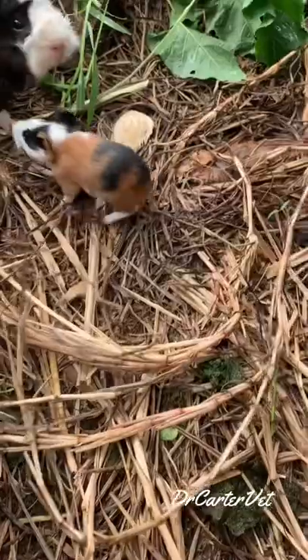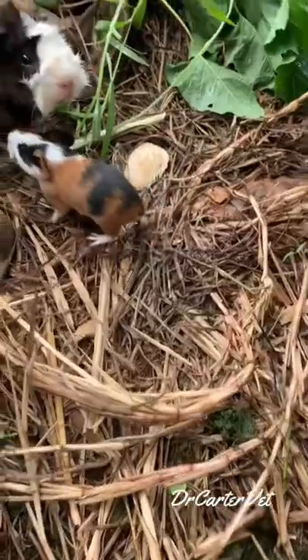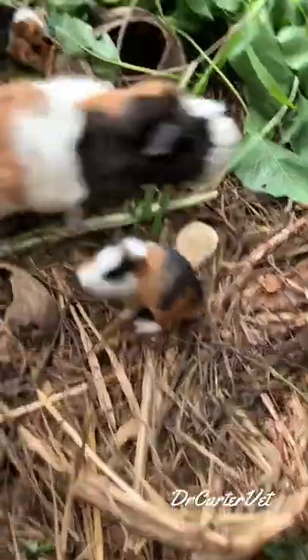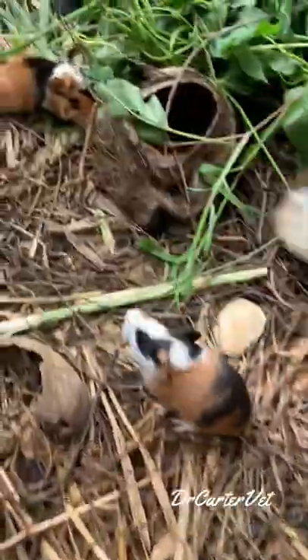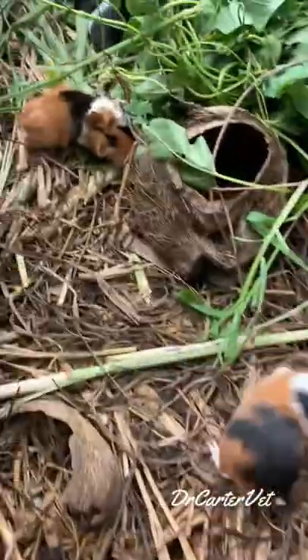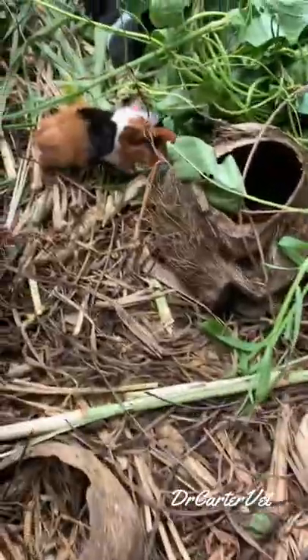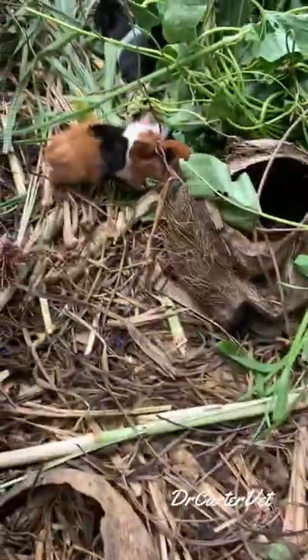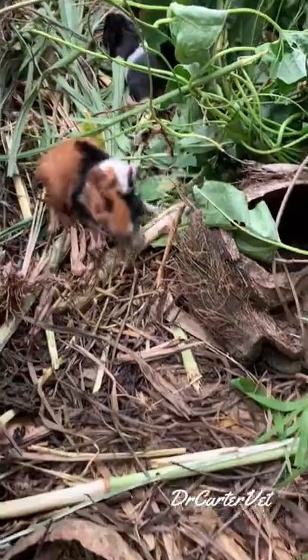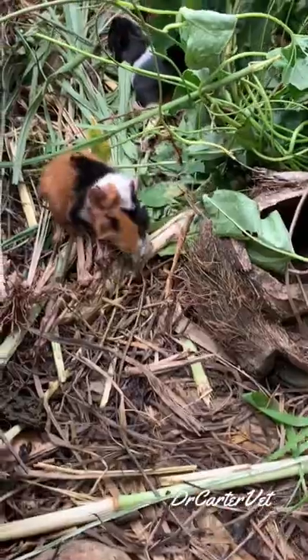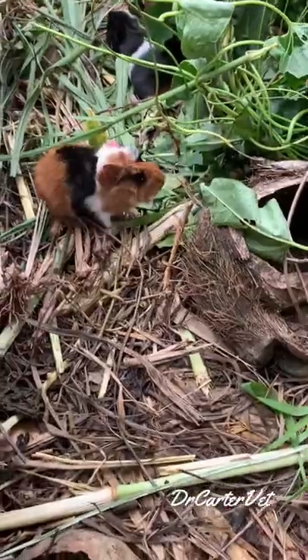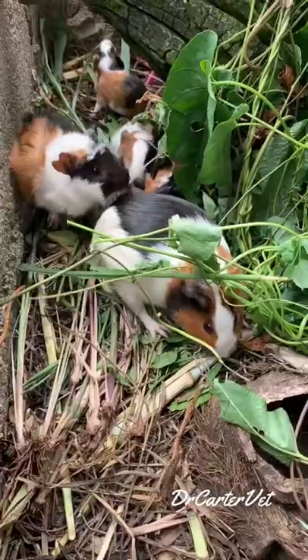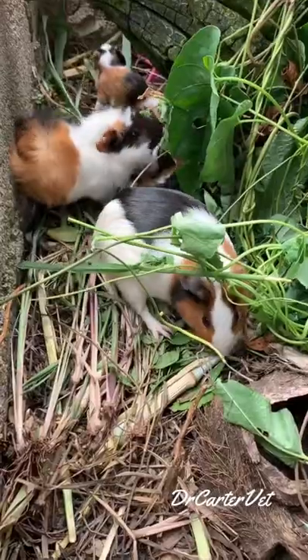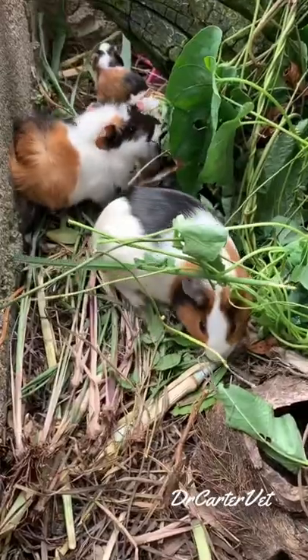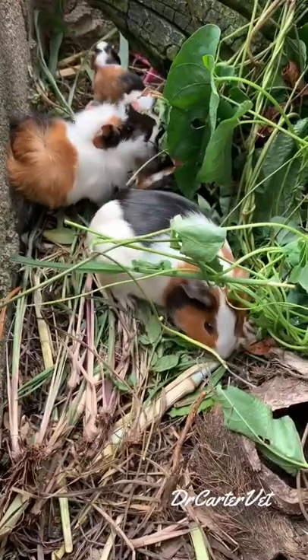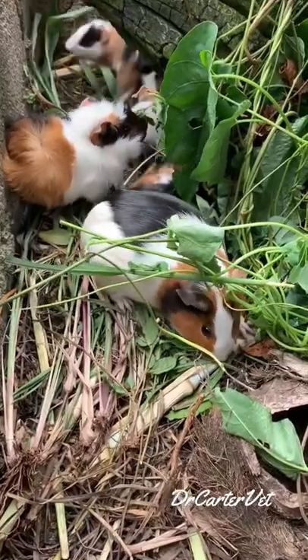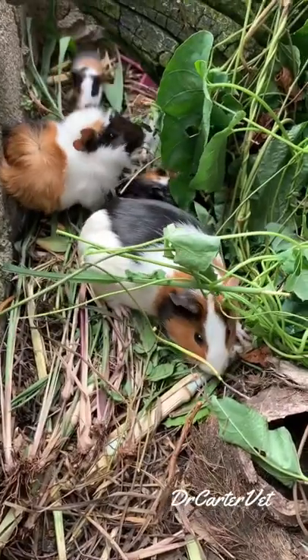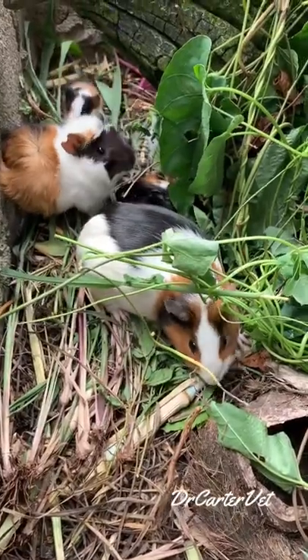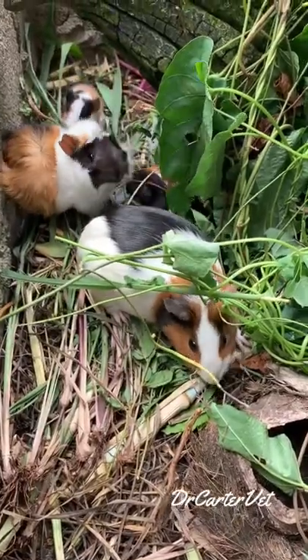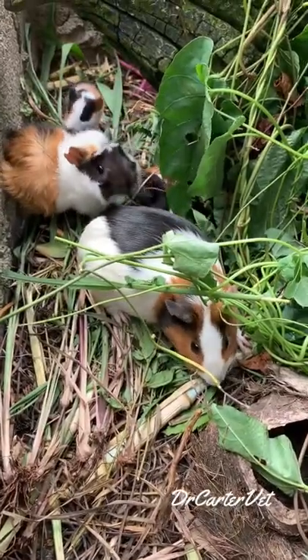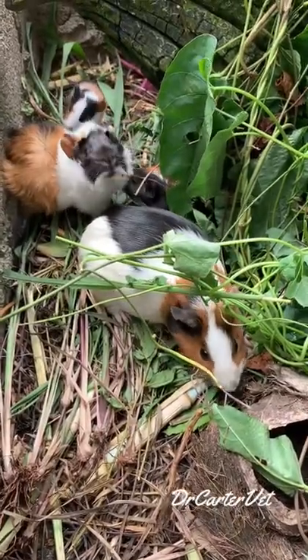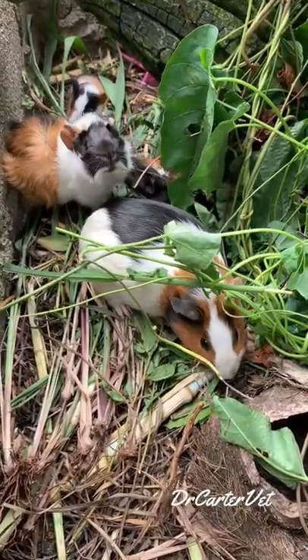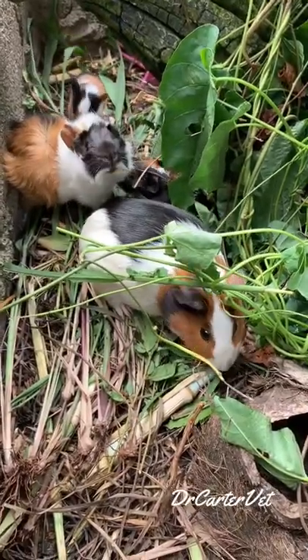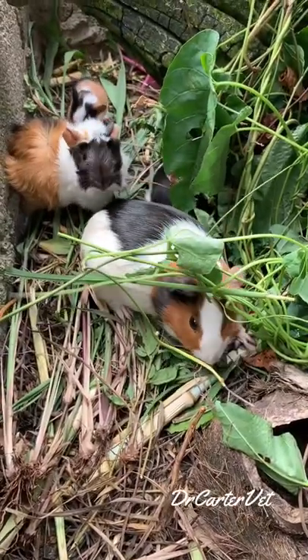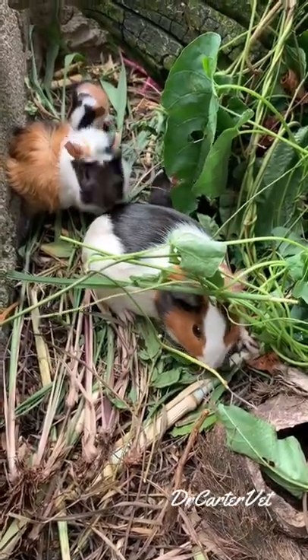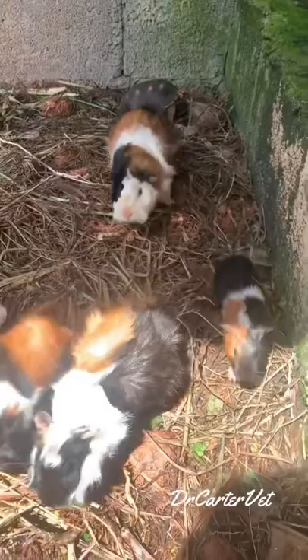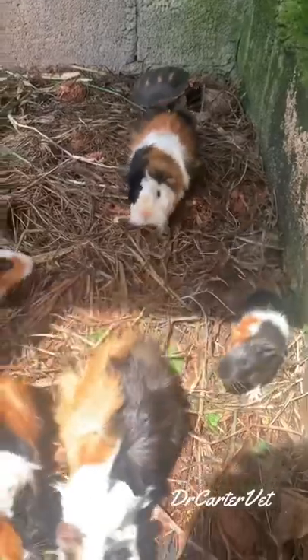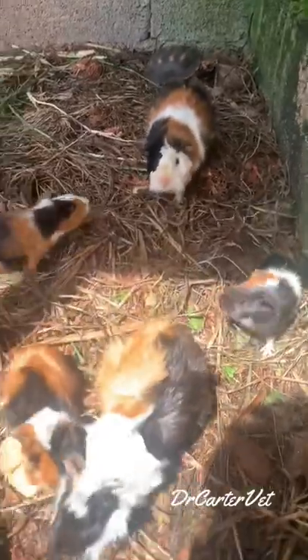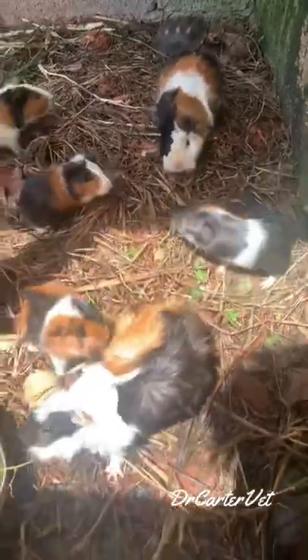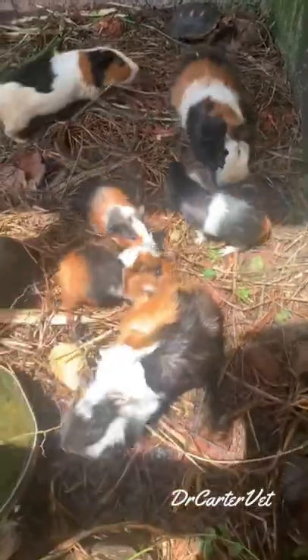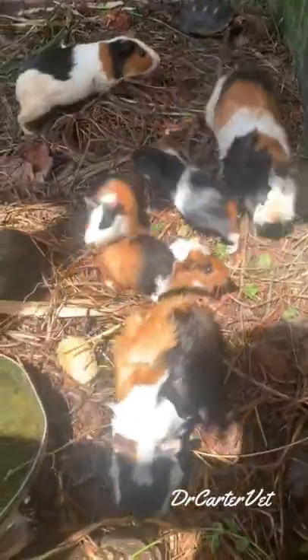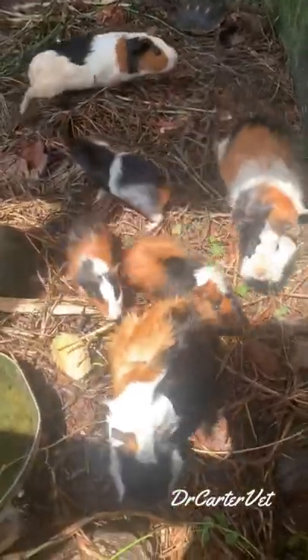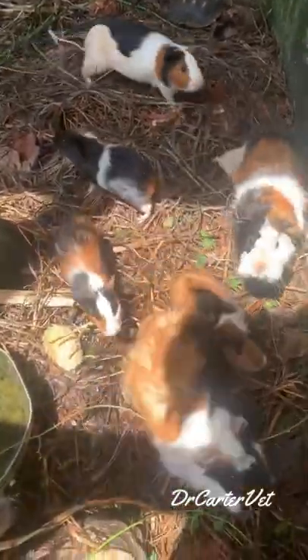Yep, before you know it they were up and out. A few weeks in they were running about the enclosure and having a good time. Now look at them — look at how cute they are!